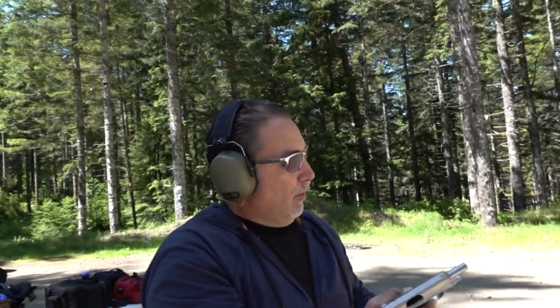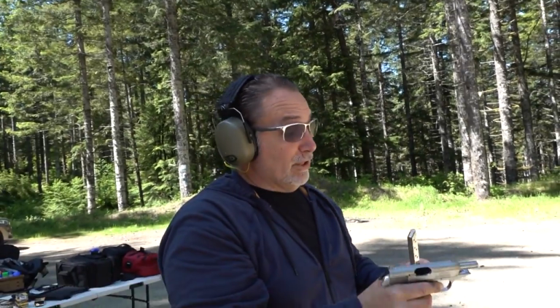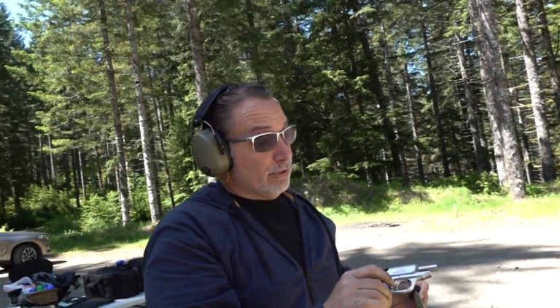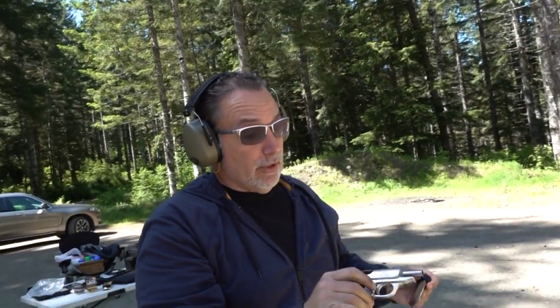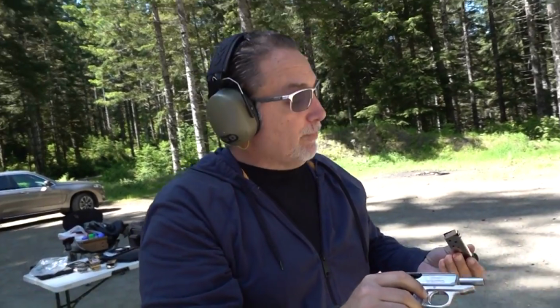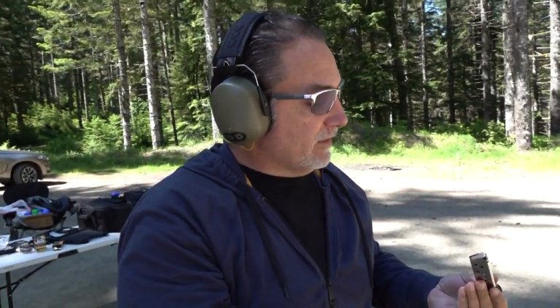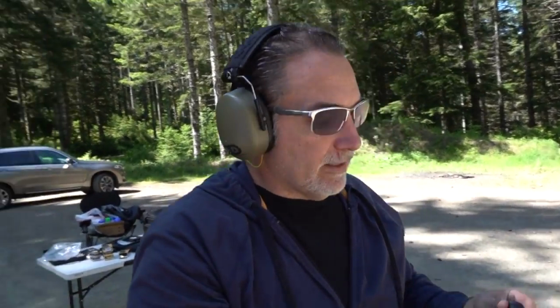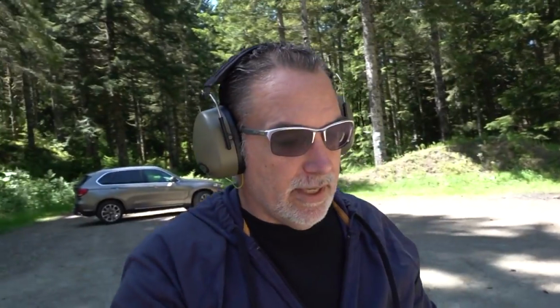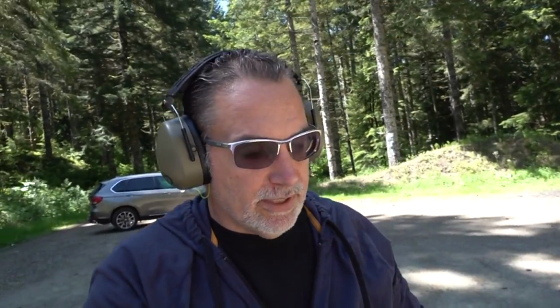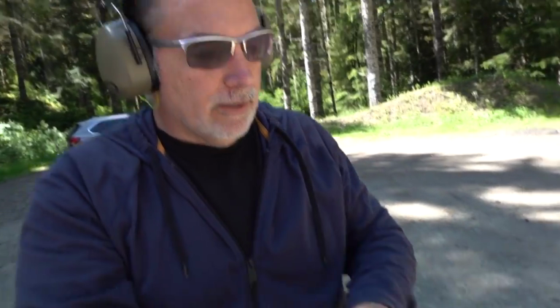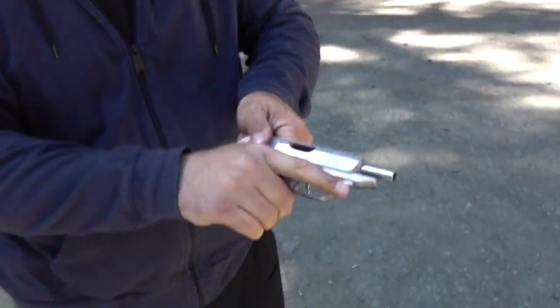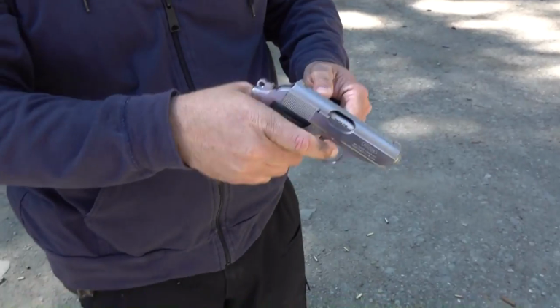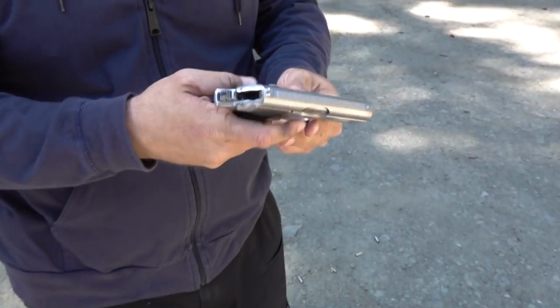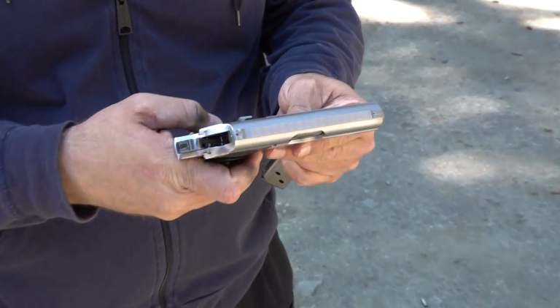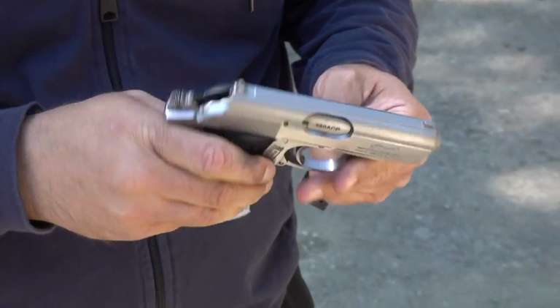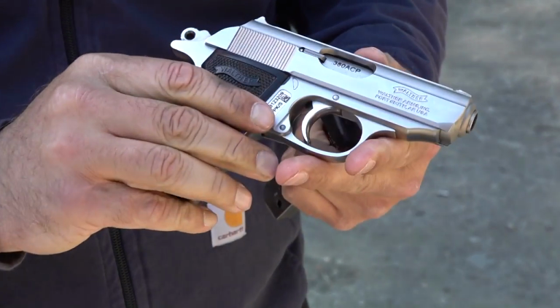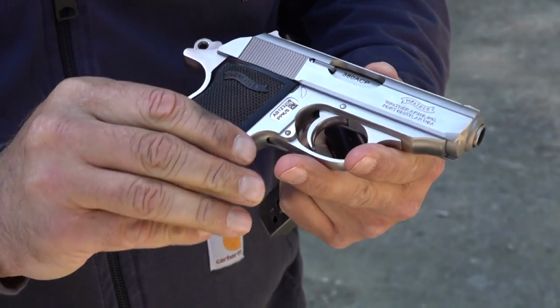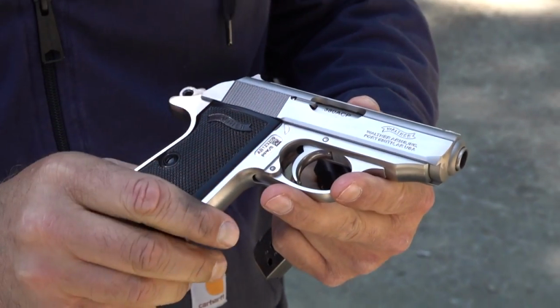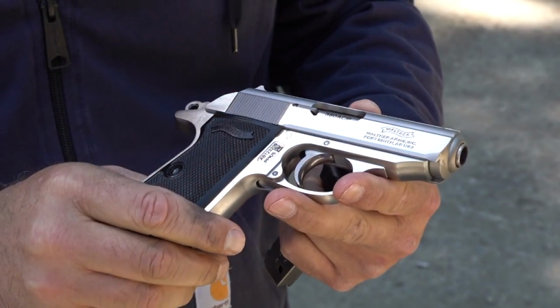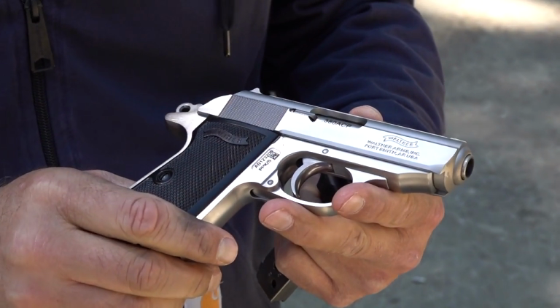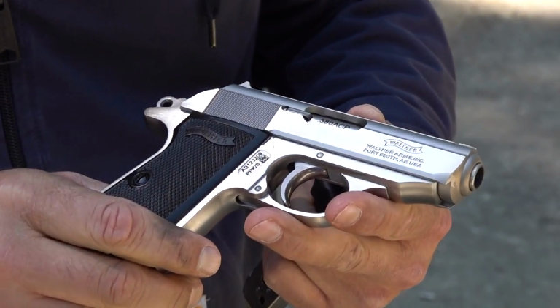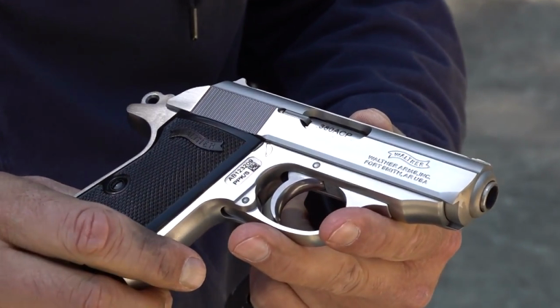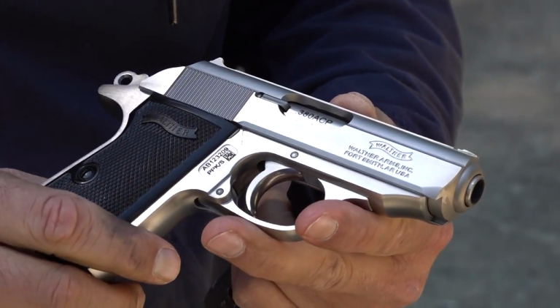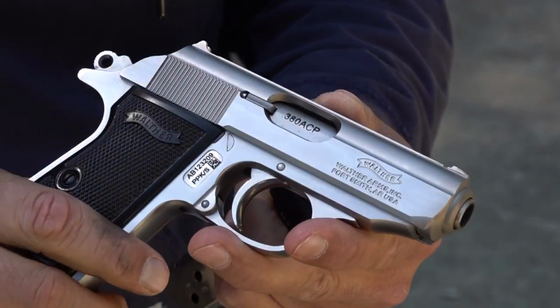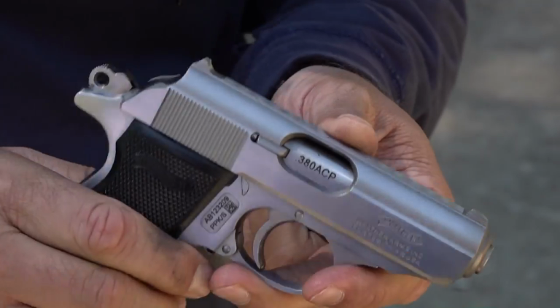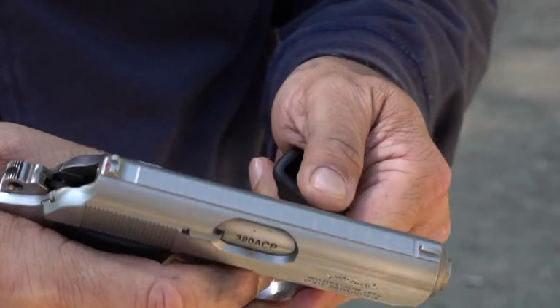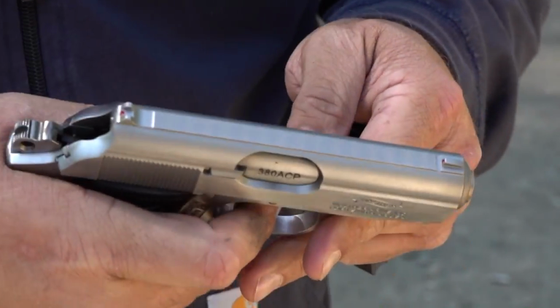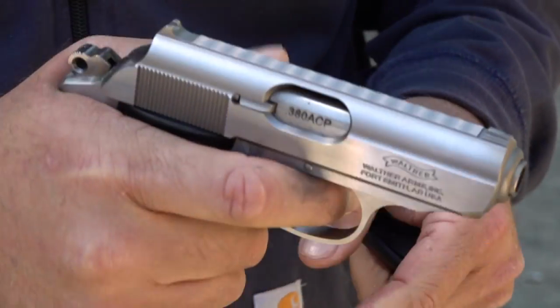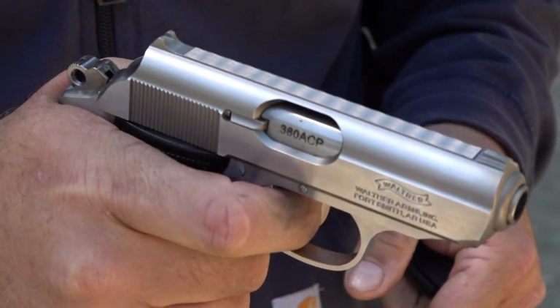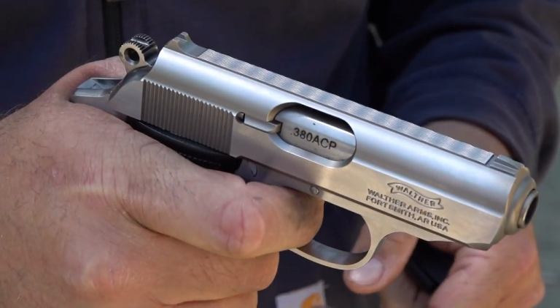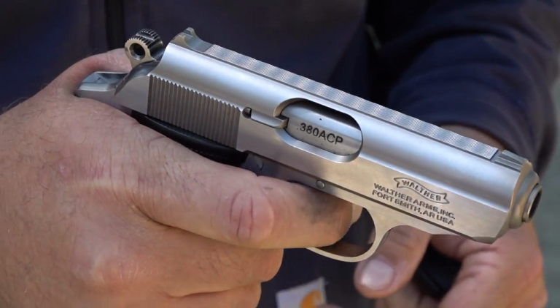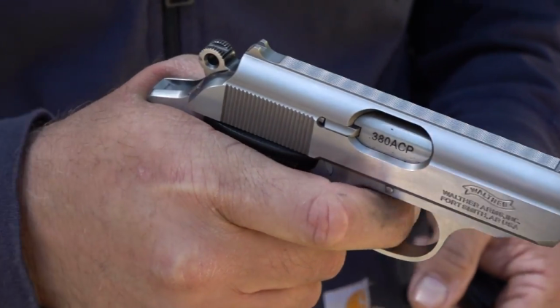It's a good little shooter. Let's get it past its couple of hiccups here — I enjoy shooting it. It's very well made, all forged parts right here, and it absorbs the recoil very well.